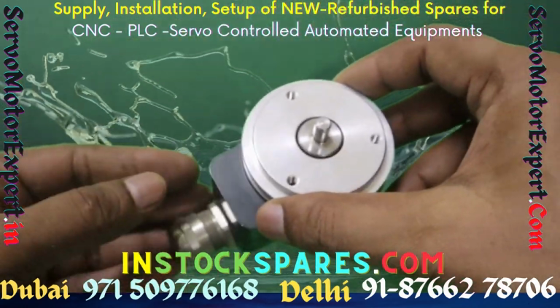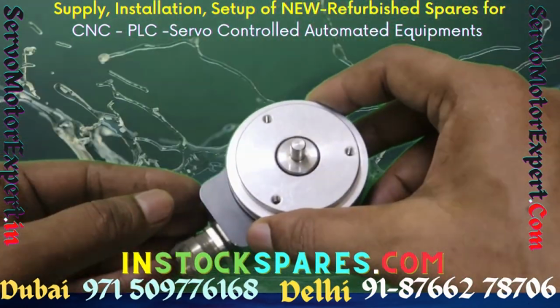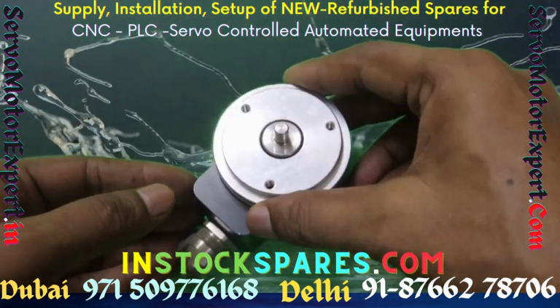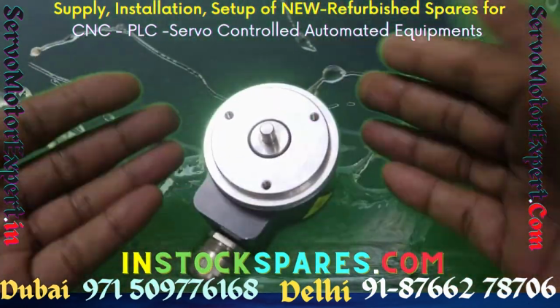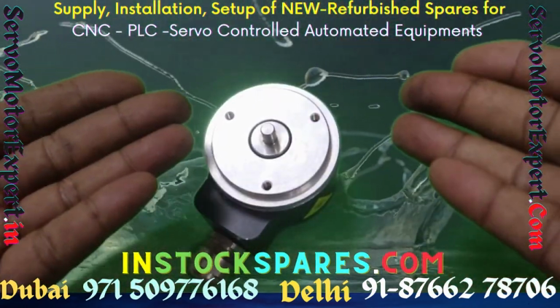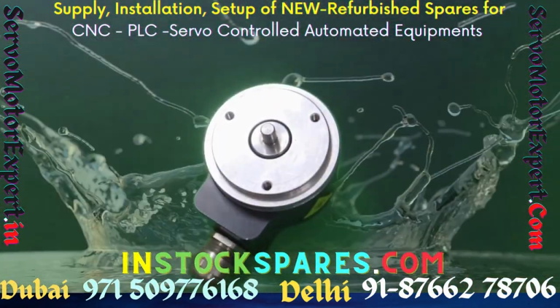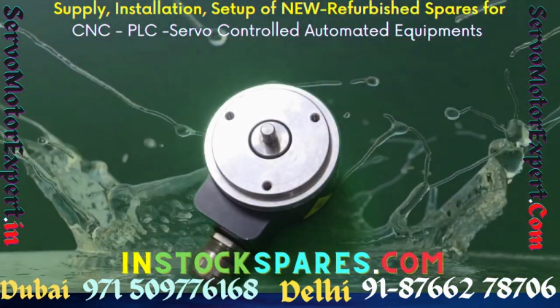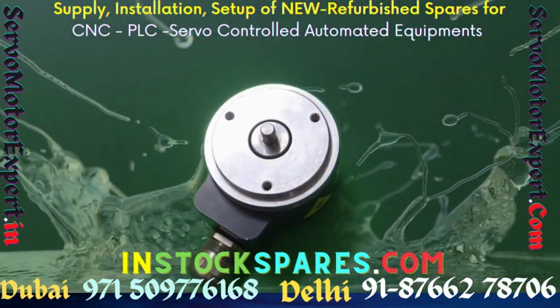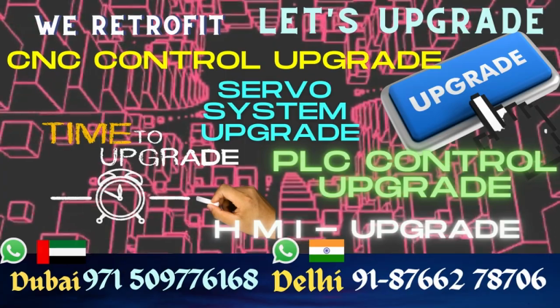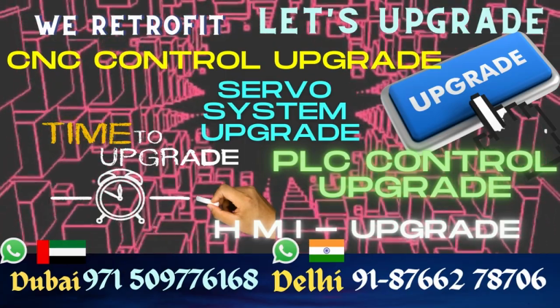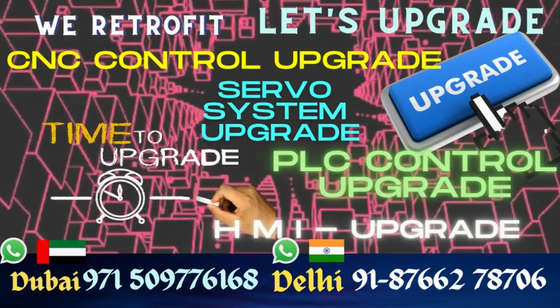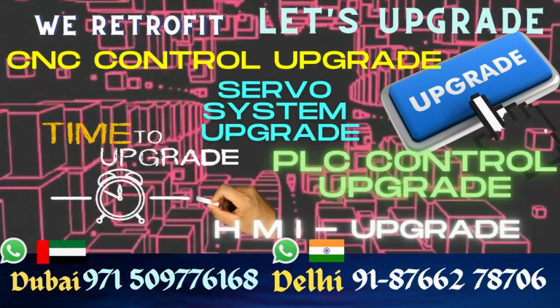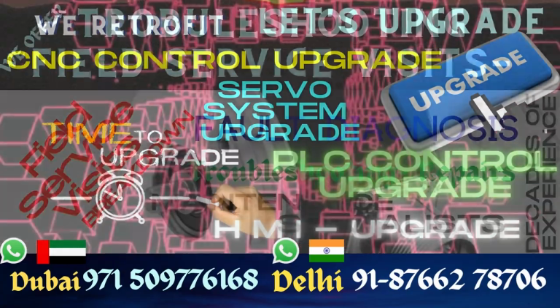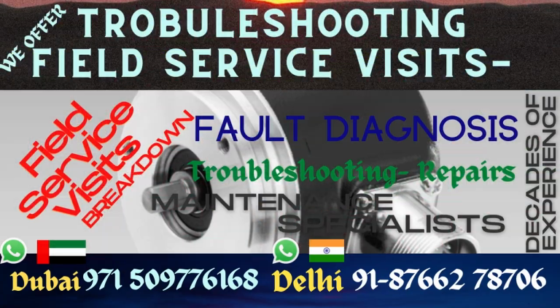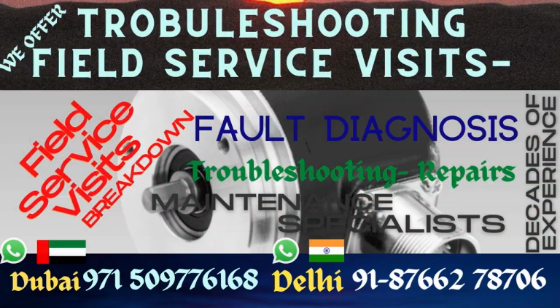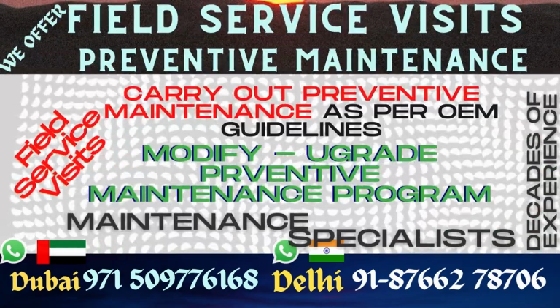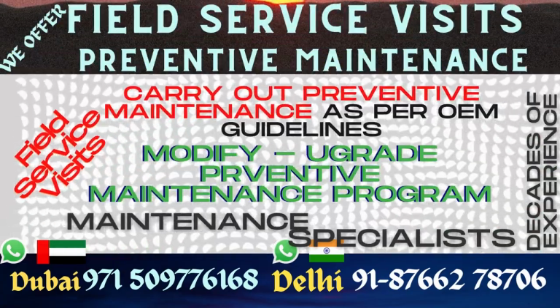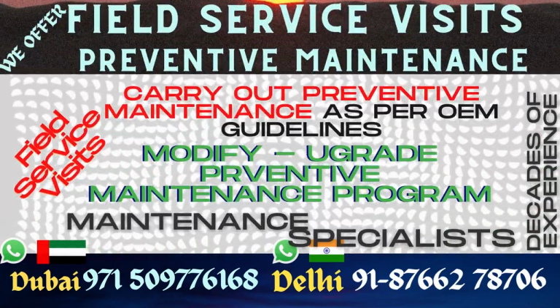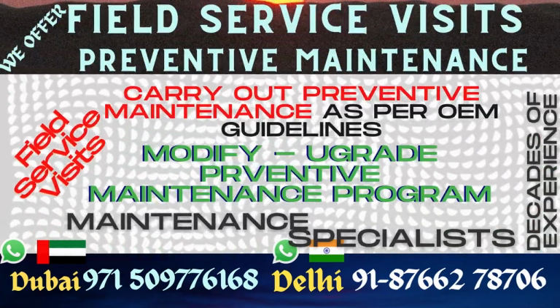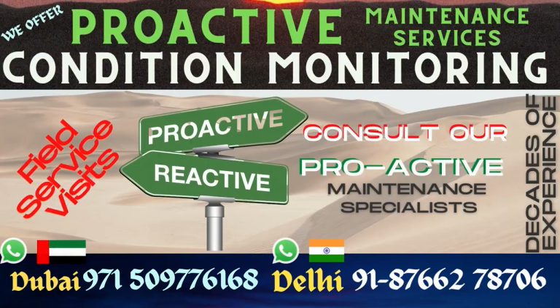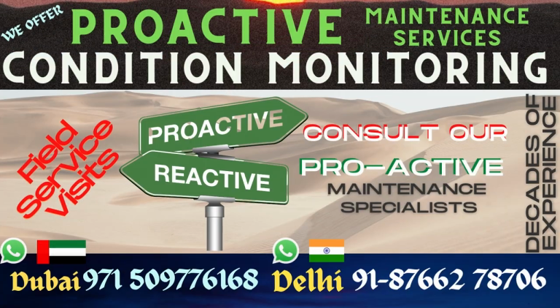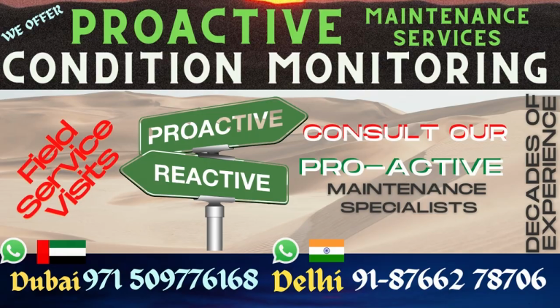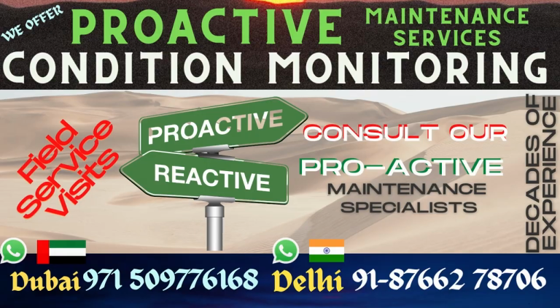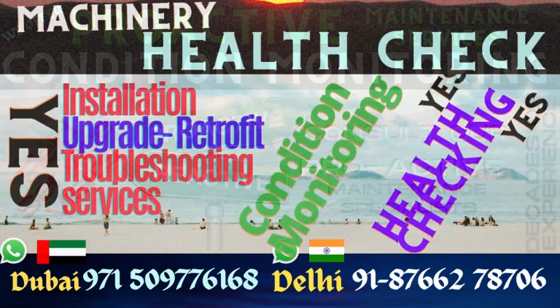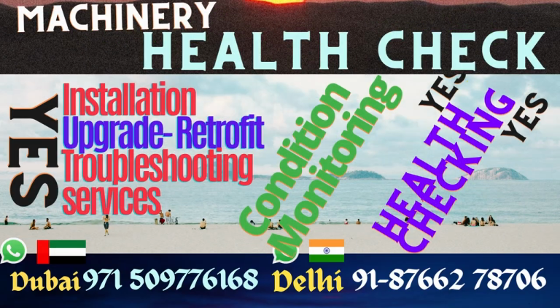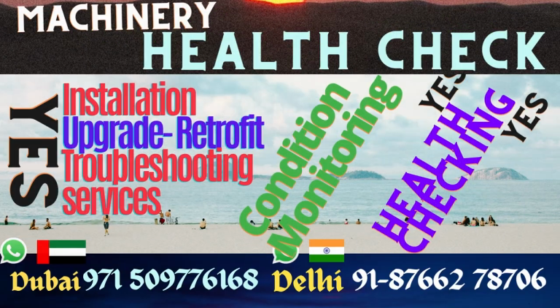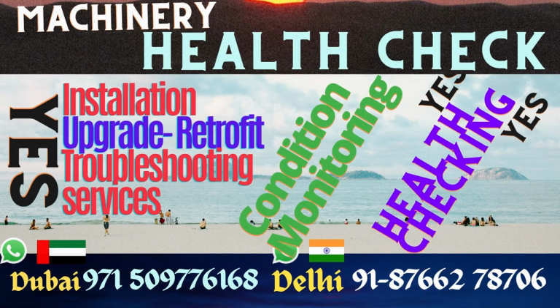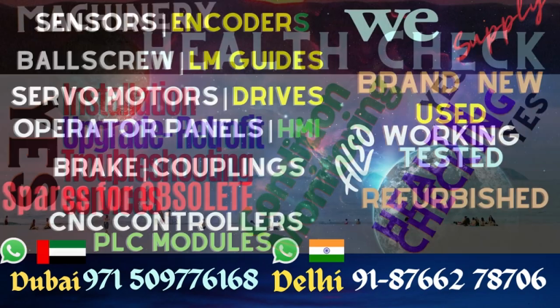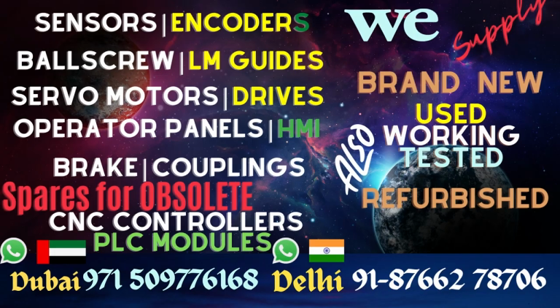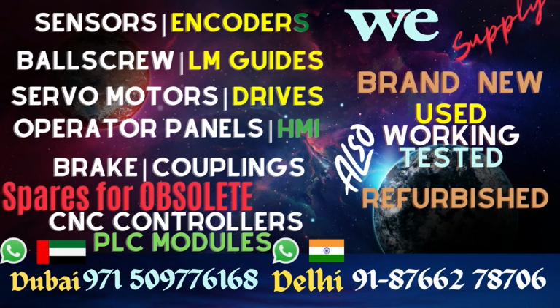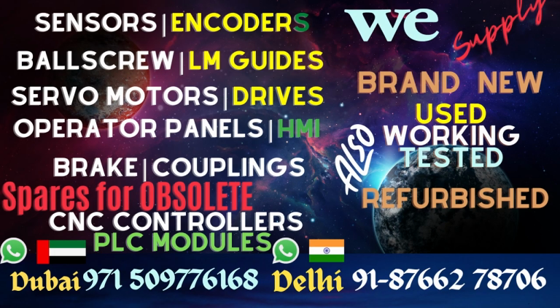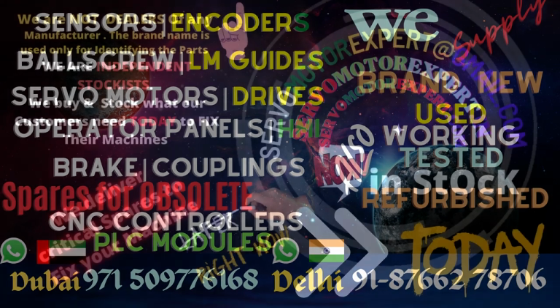Get the encoder replaced, or if you are suspecting the health of the one you have, you can send it to our office. We can check its health and confirm if the encoder needs replacement or not.